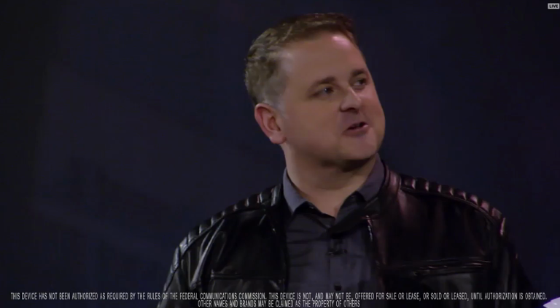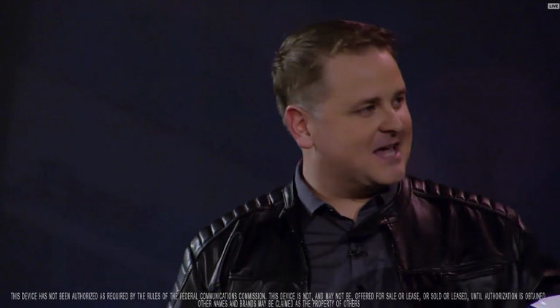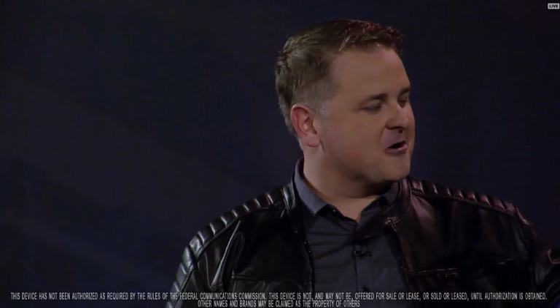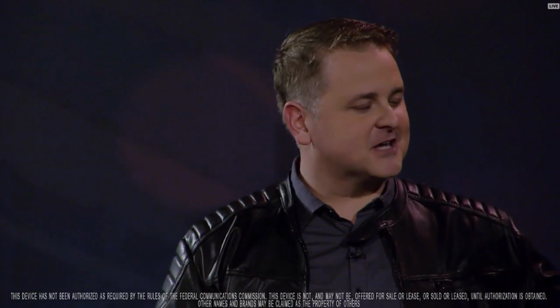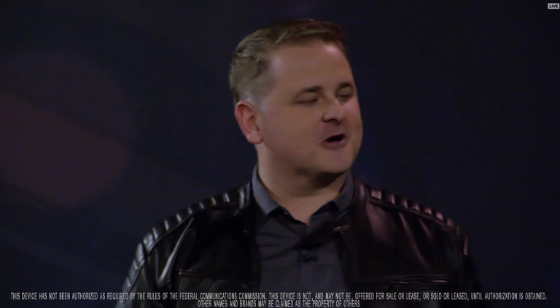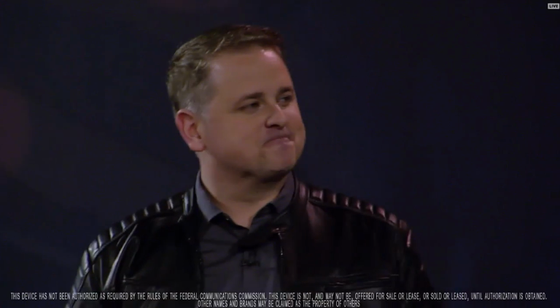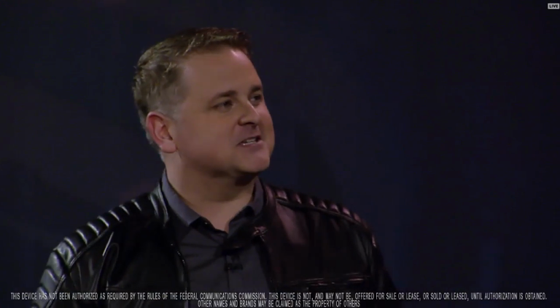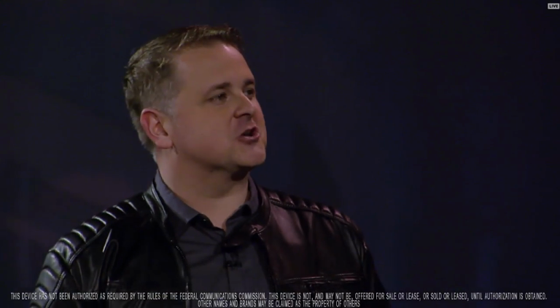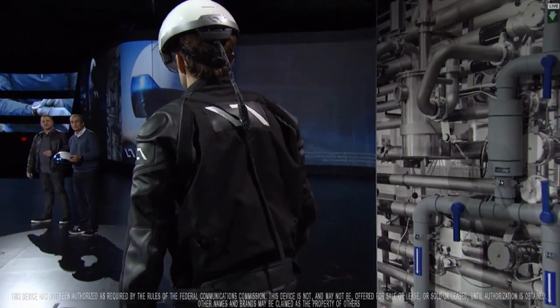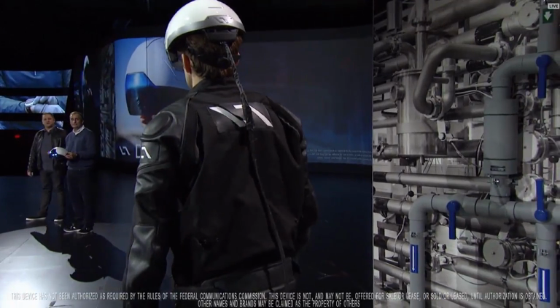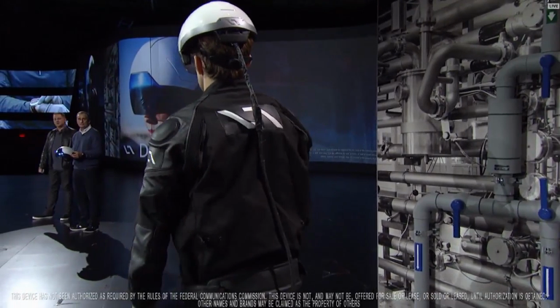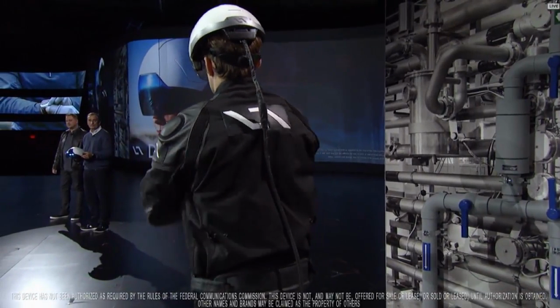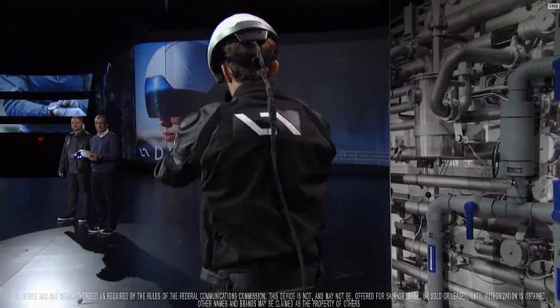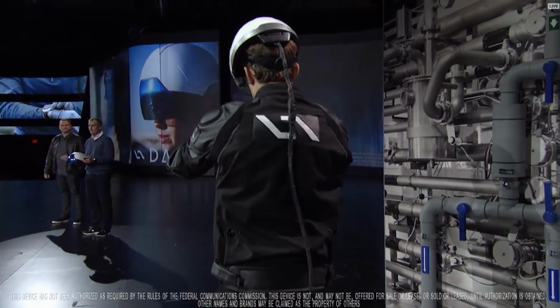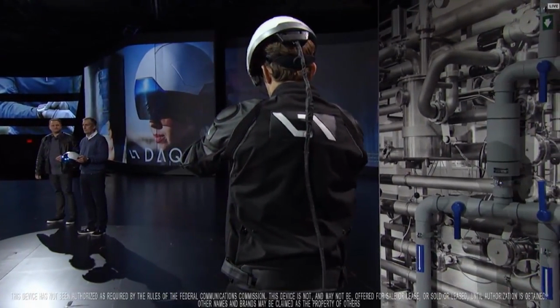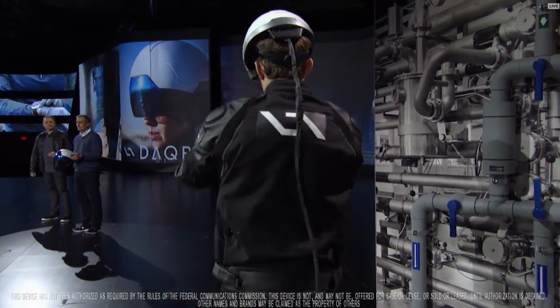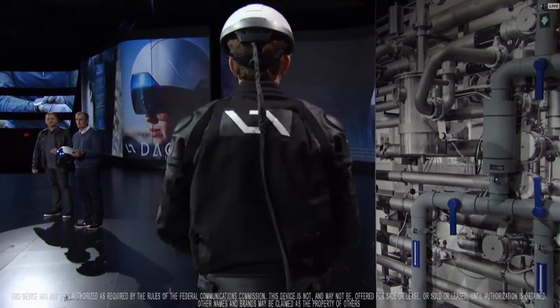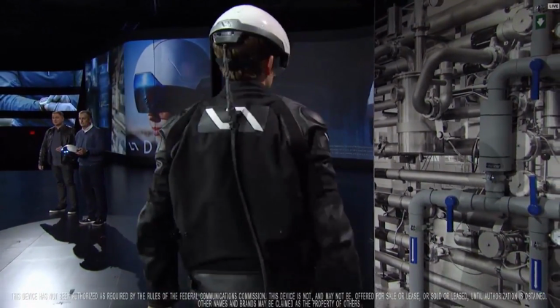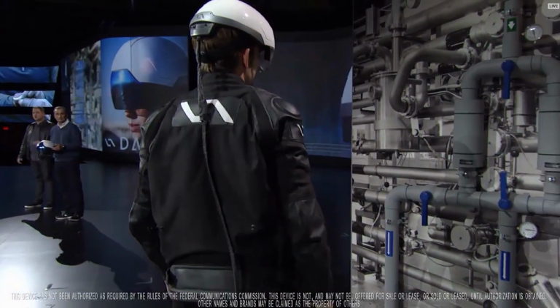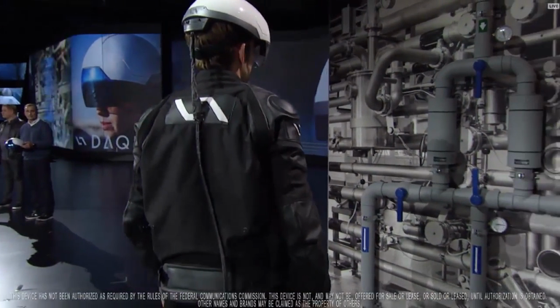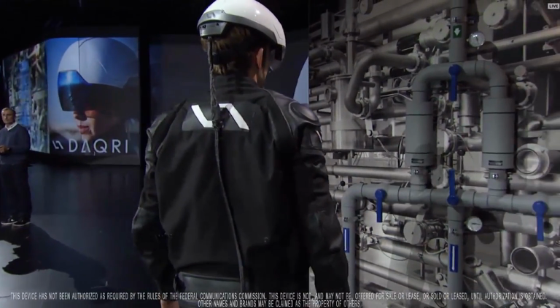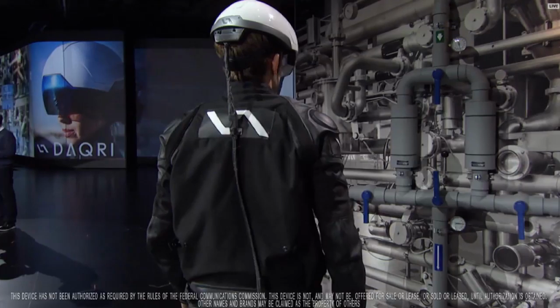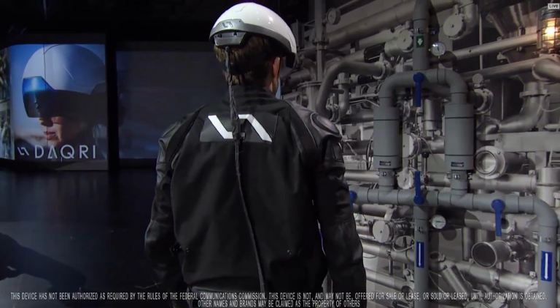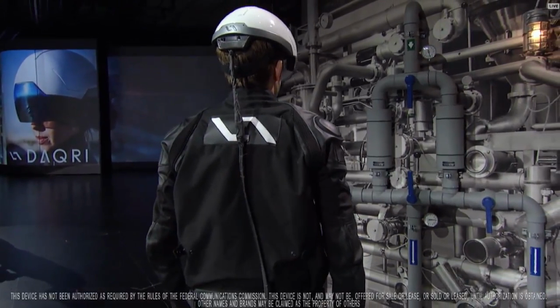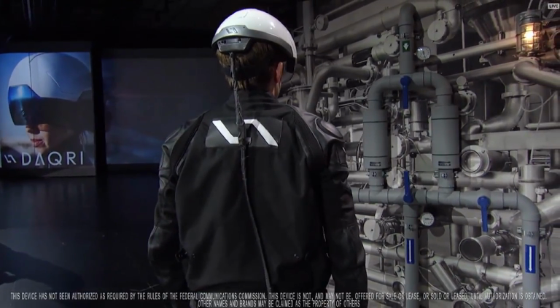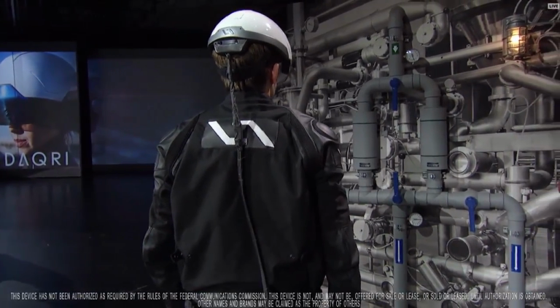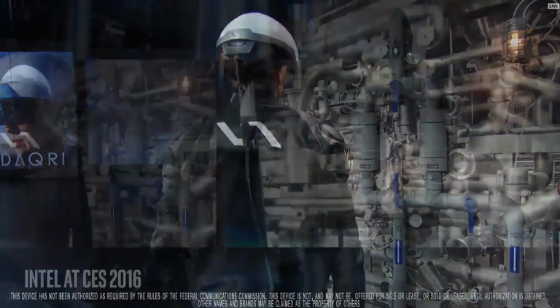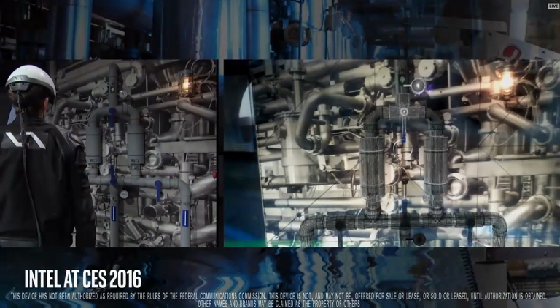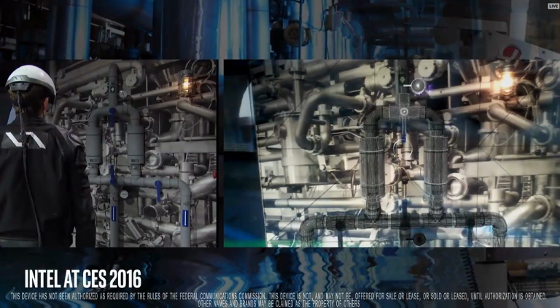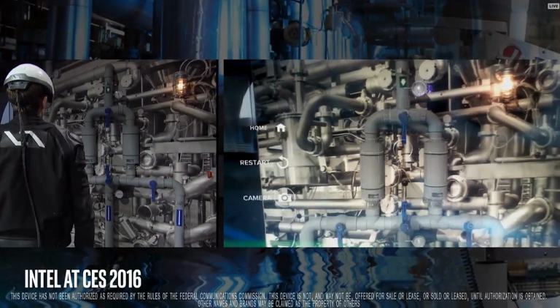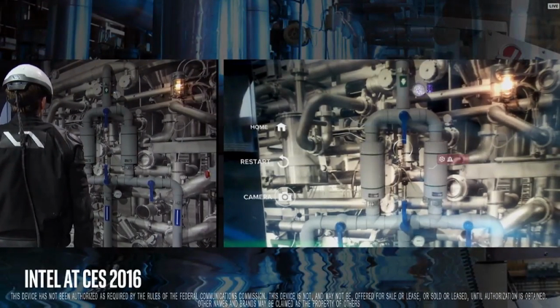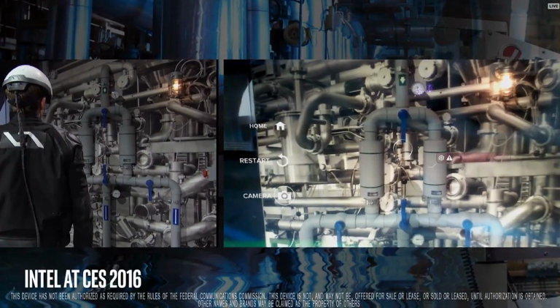So Sam here, our industrial worker, he's going to show us how powerful the helmet can be. Now, normally the Smart Helmet is wireless, but we've attached a cable so the audience can see exactly what Sam is seeing.